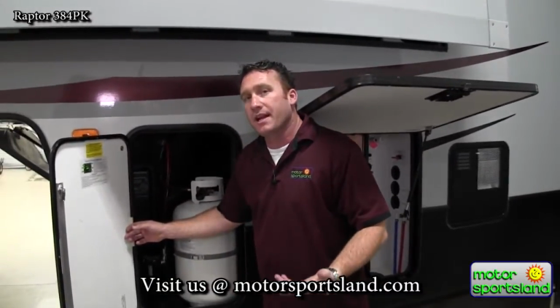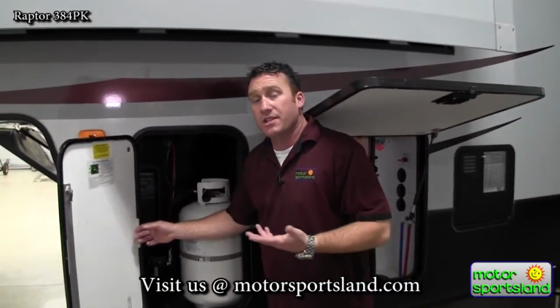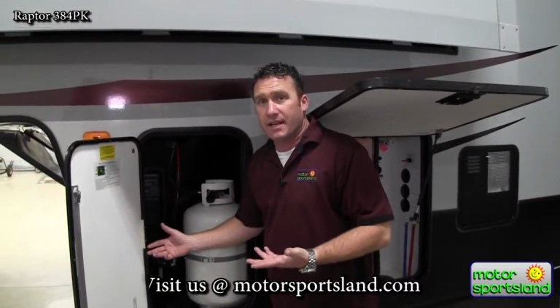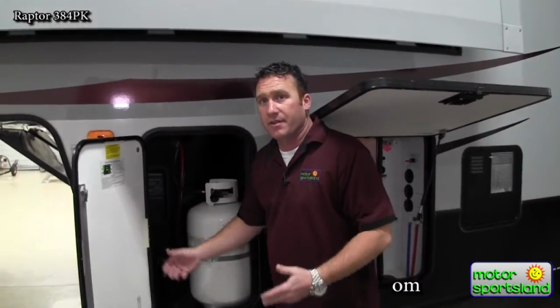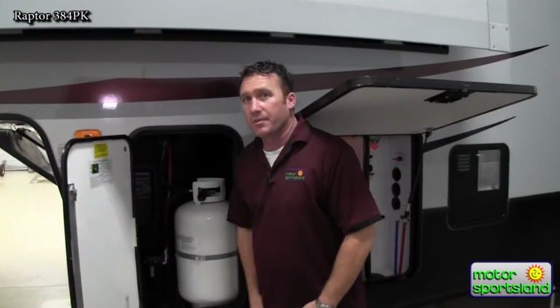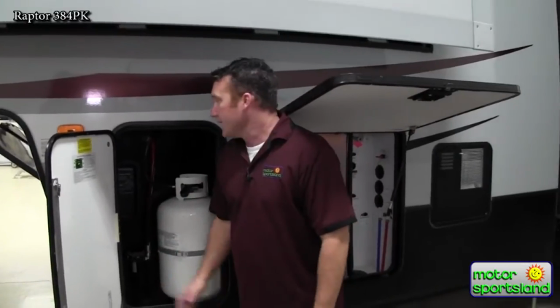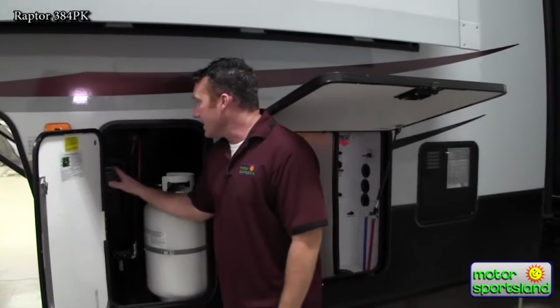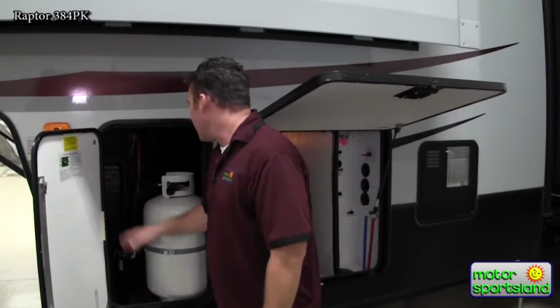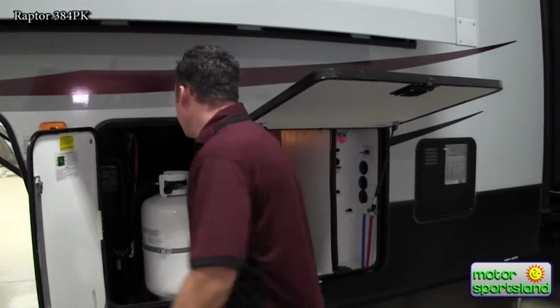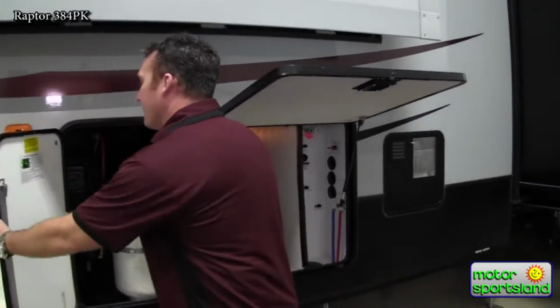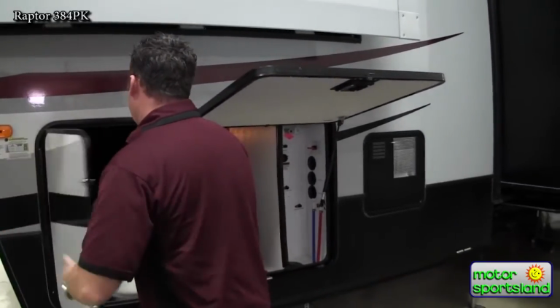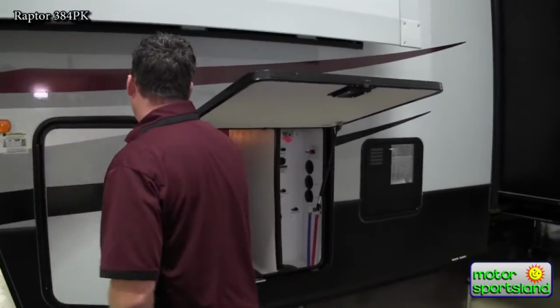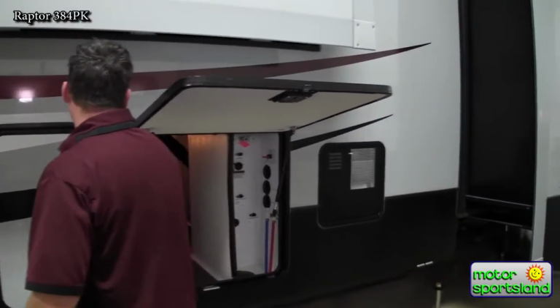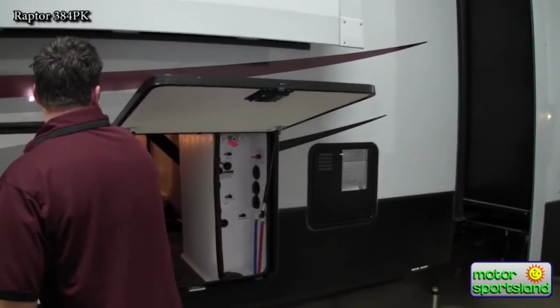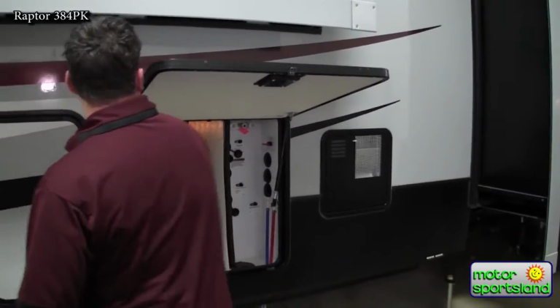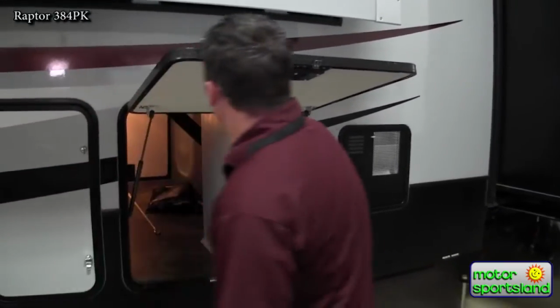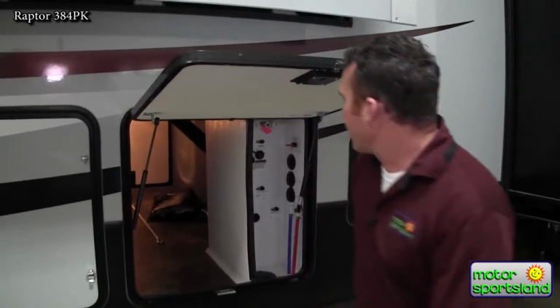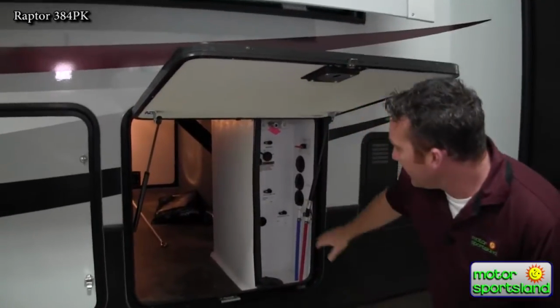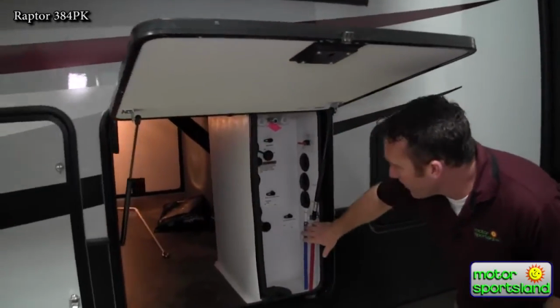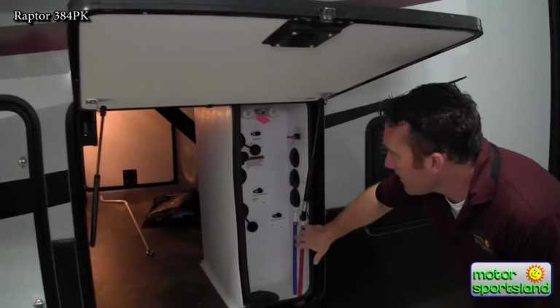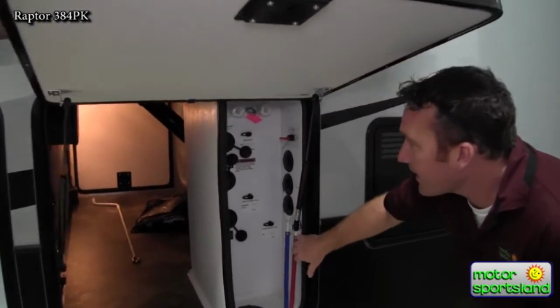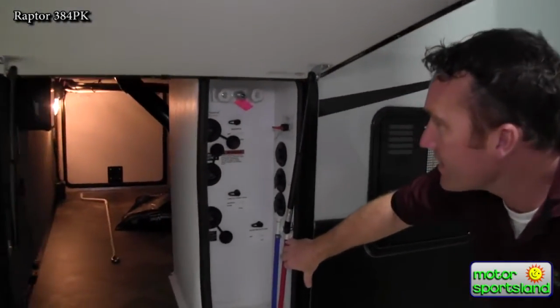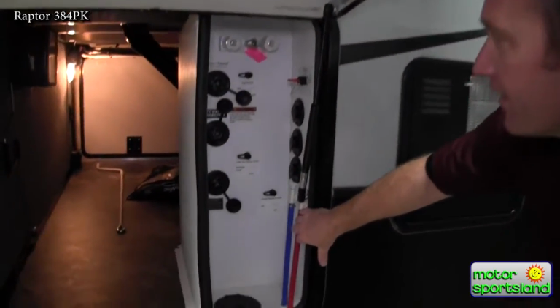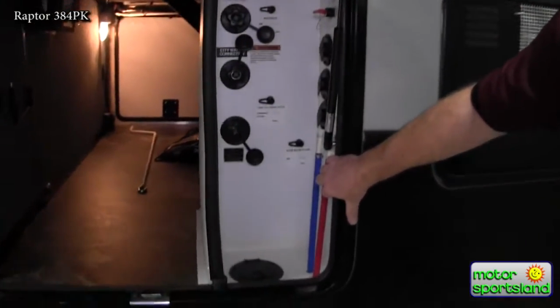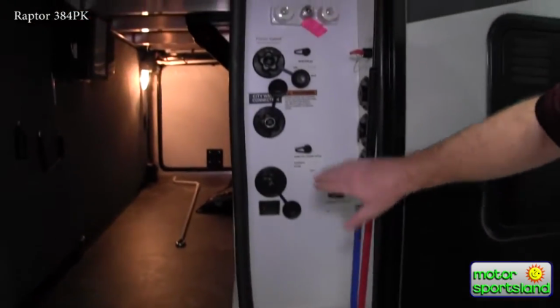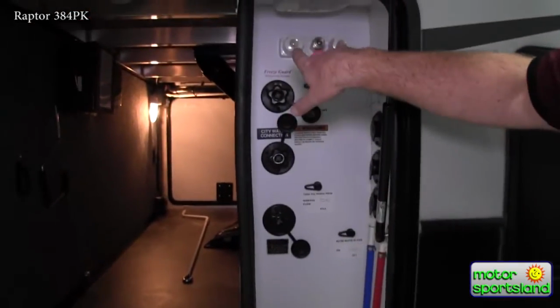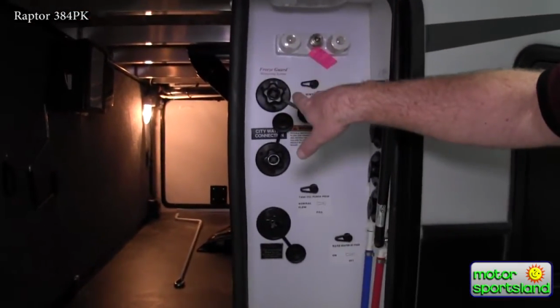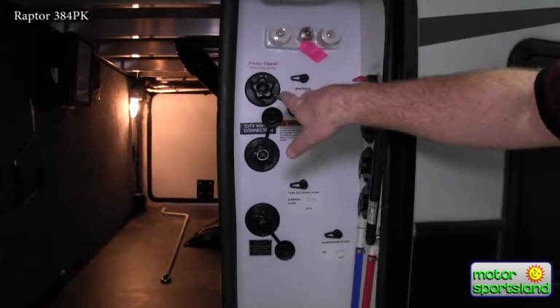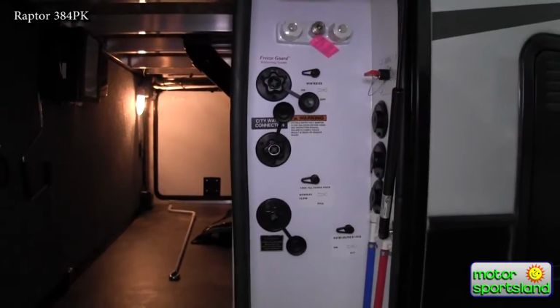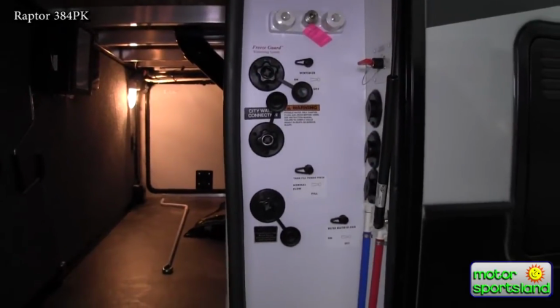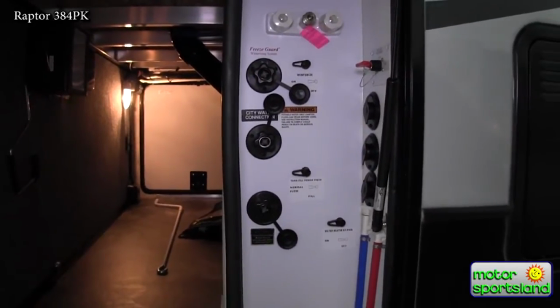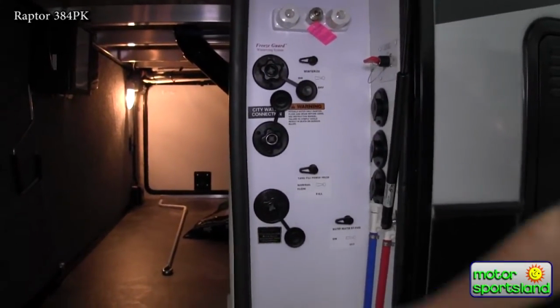It's also got a manual setting on it so you can actually change a flat tire if you ever get one on the road. It's a neat system. You've got a convenient one-stop docking center in here. You've got your freeze guard, which is a winterizing system that's easy to do.